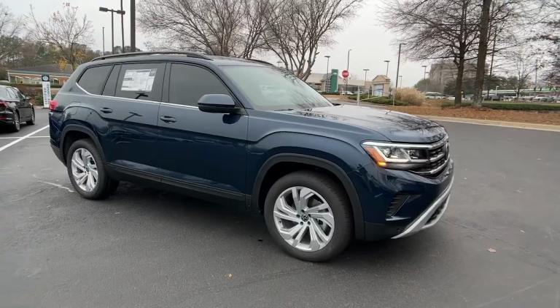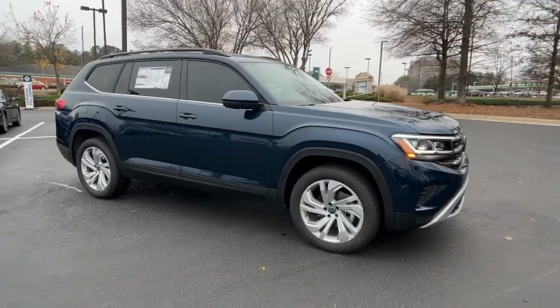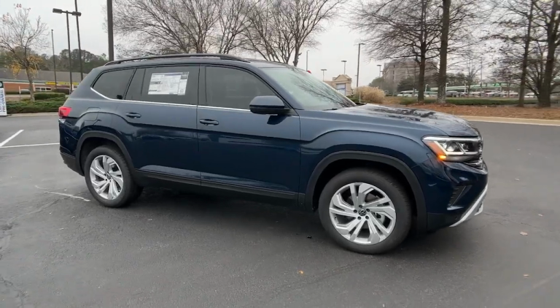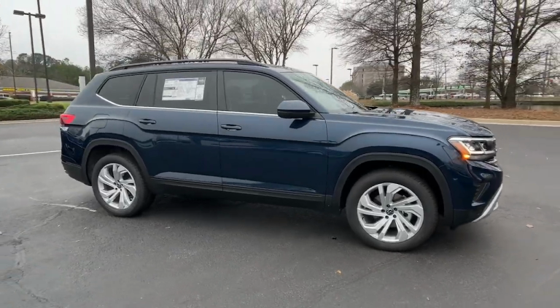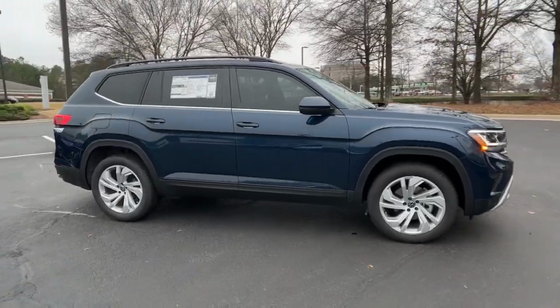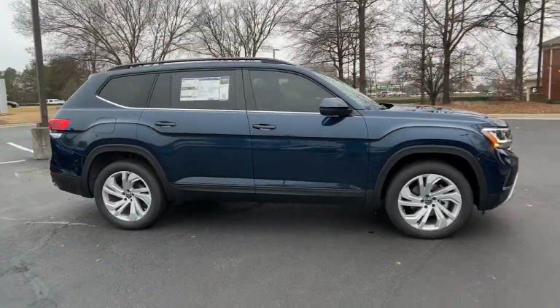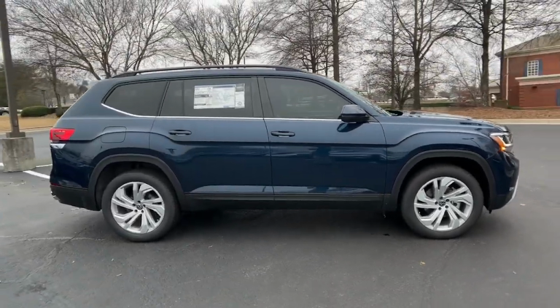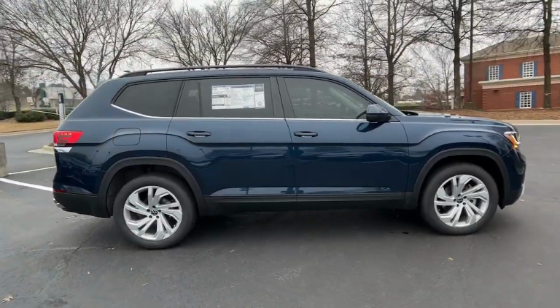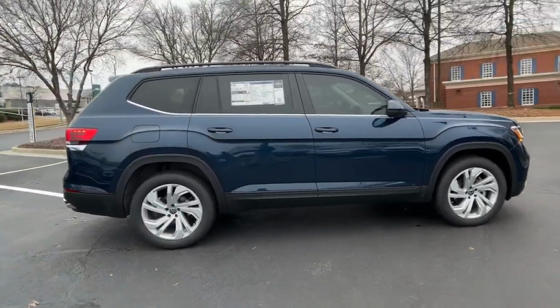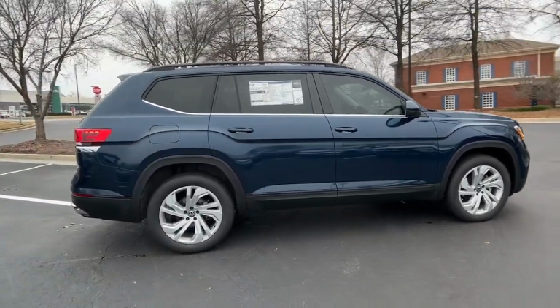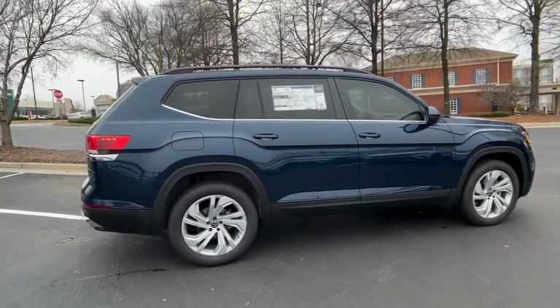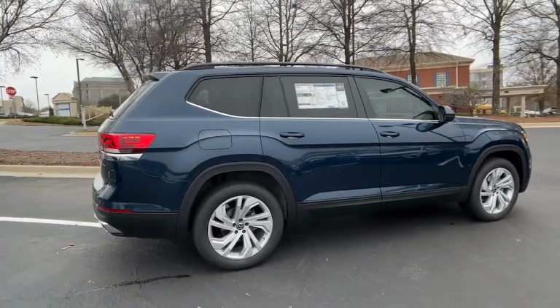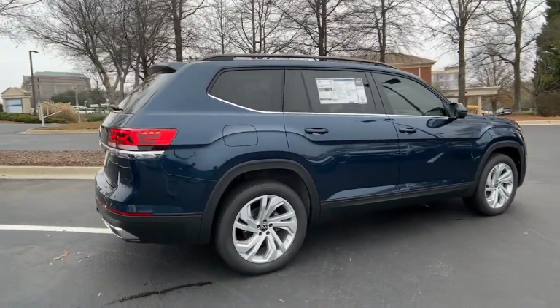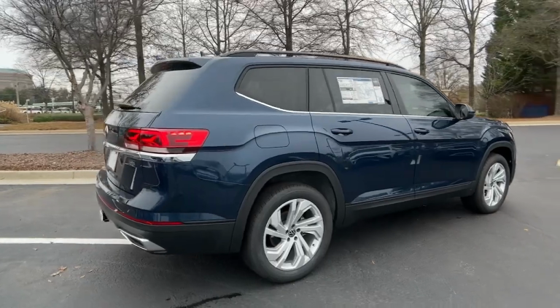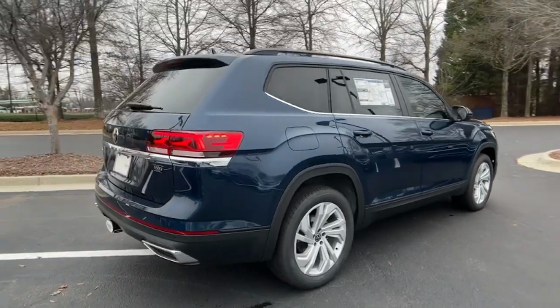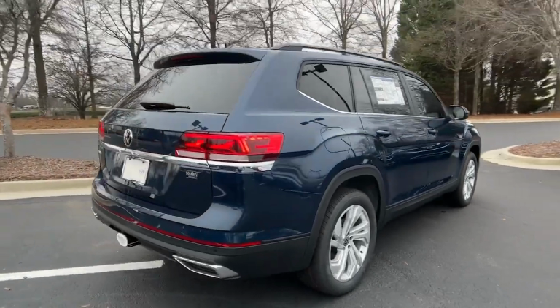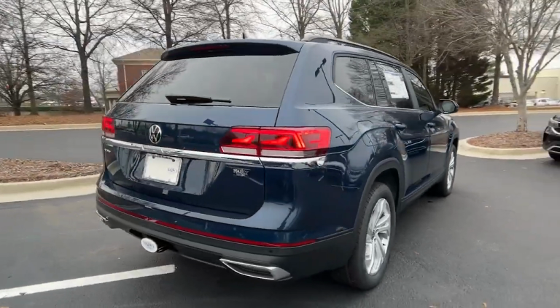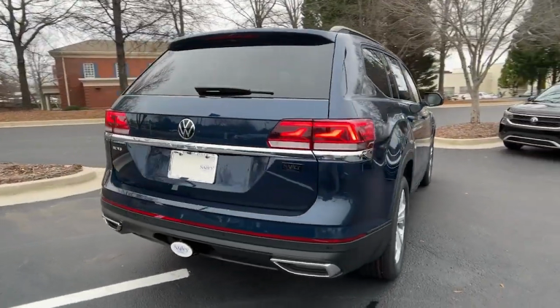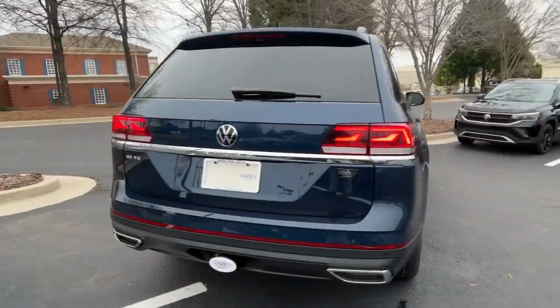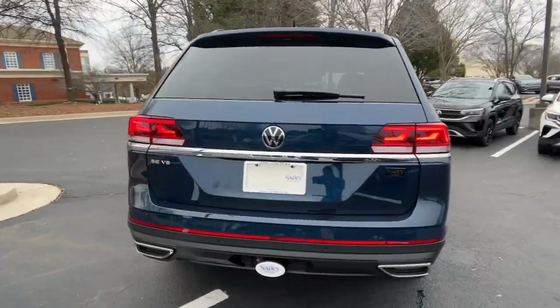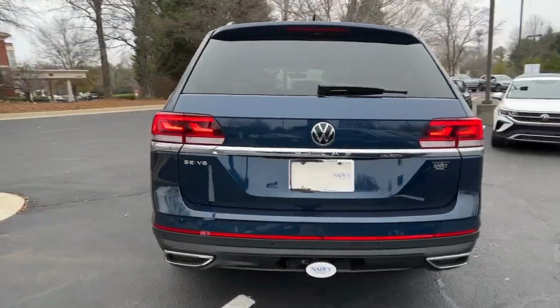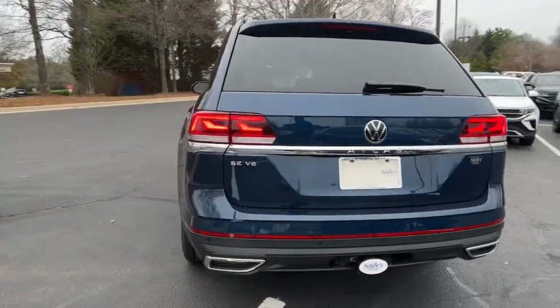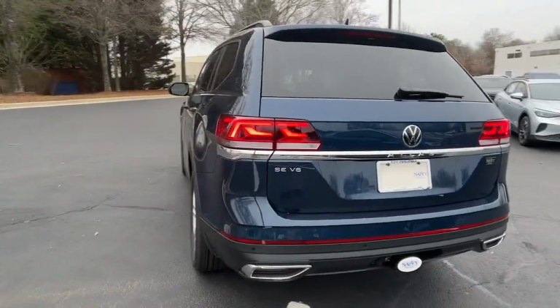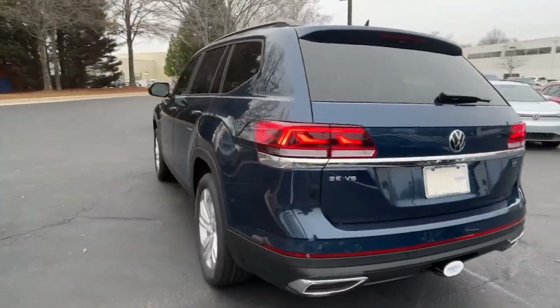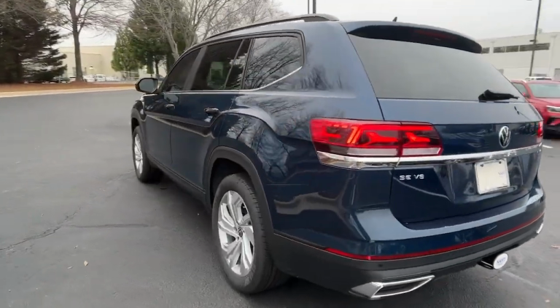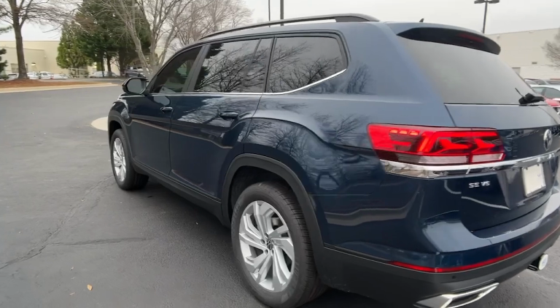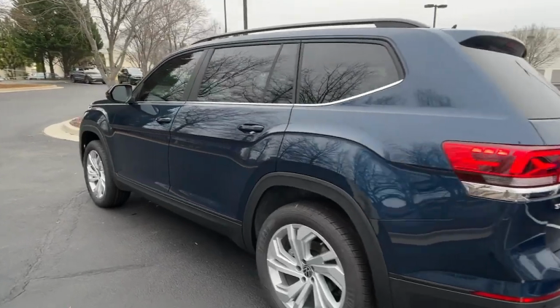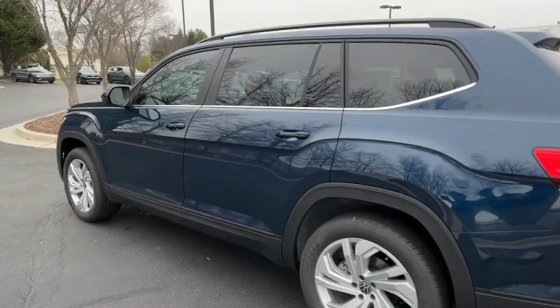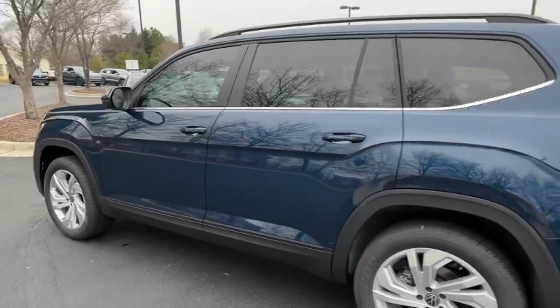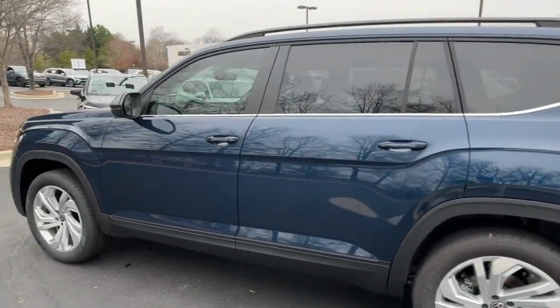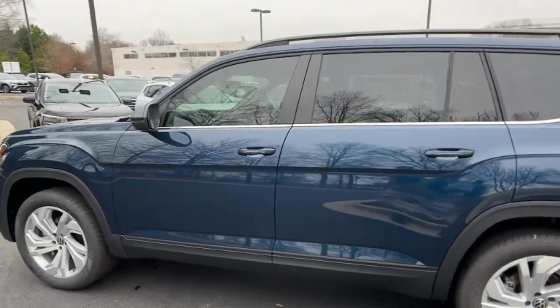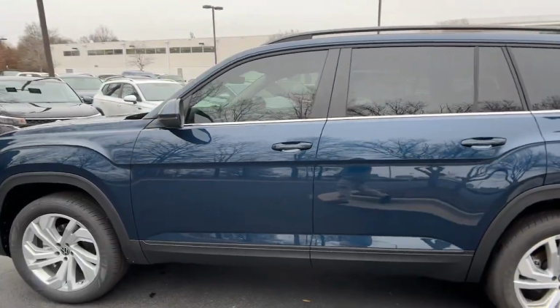You just found the 2023 Volkswagen Atlas. Take a tour of this spacious, comfortable Volkswagen Atlas — the mid-size SUV that offers your family a world of convenience and capability.